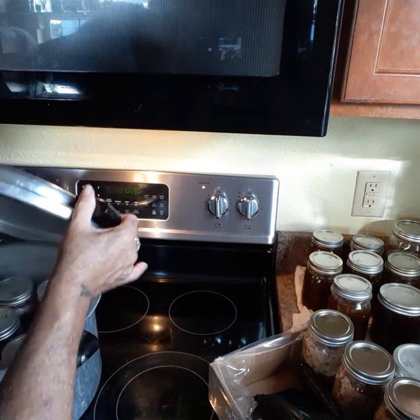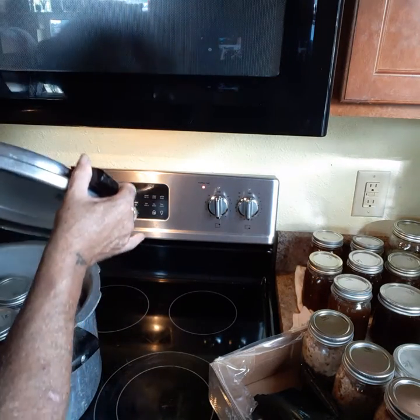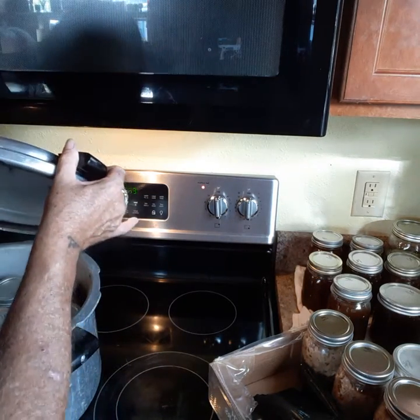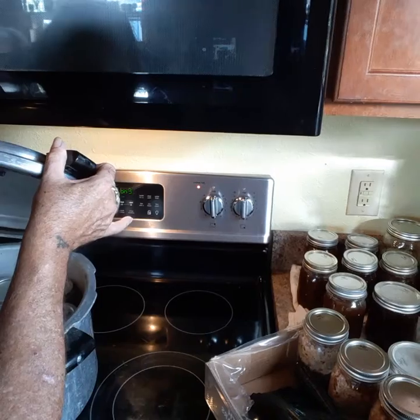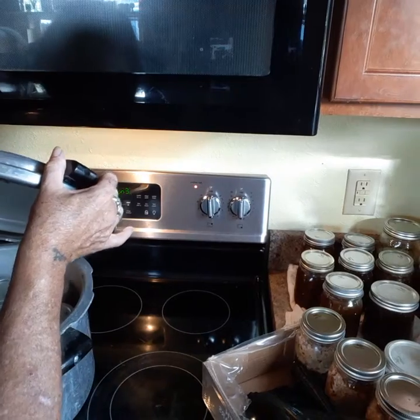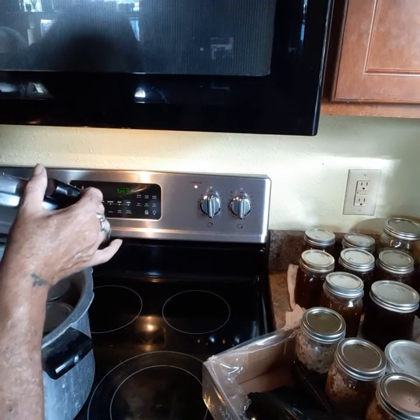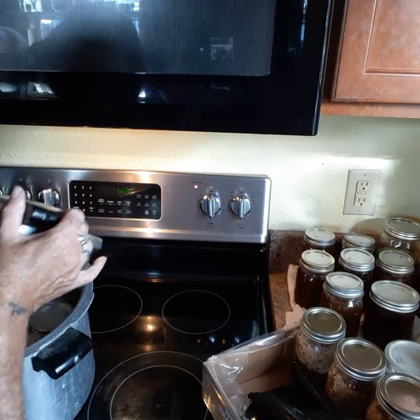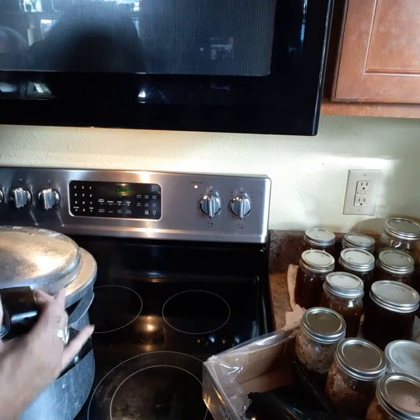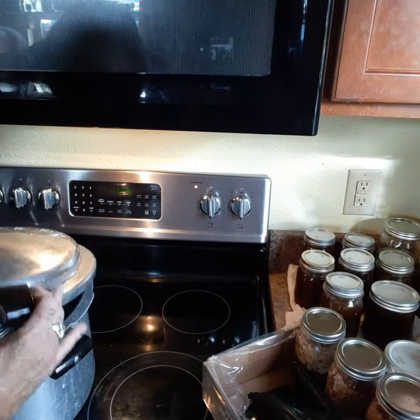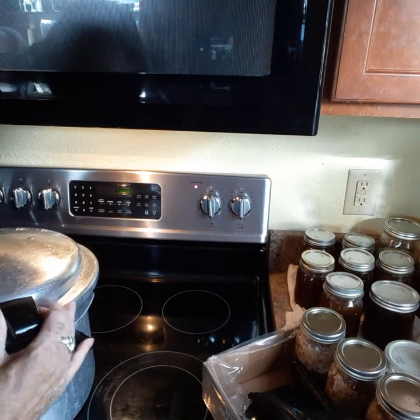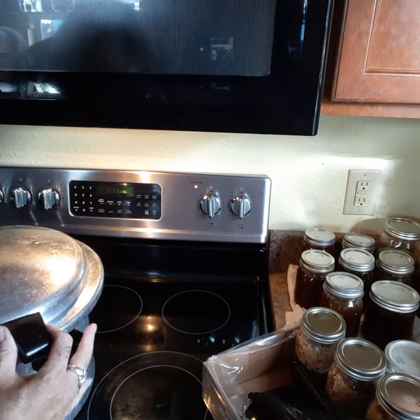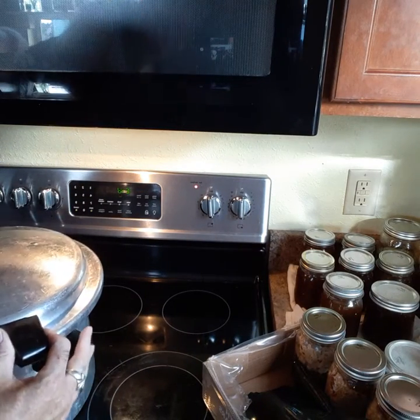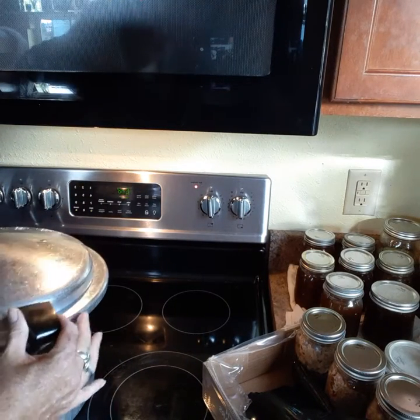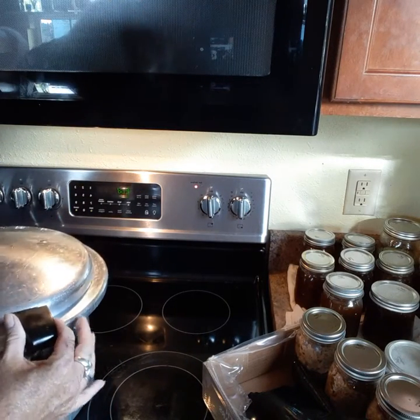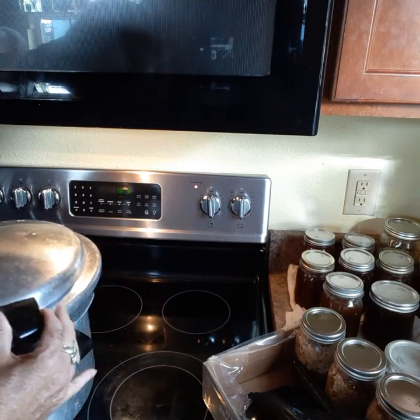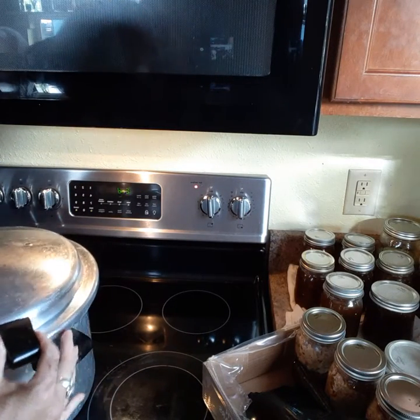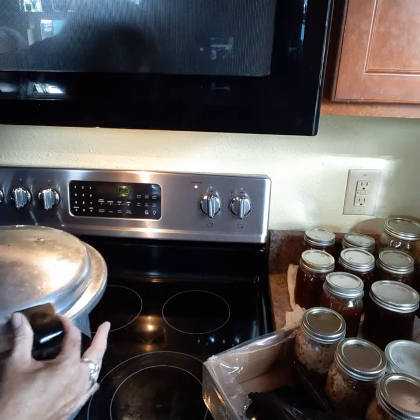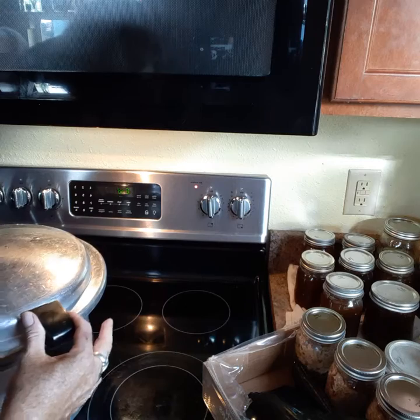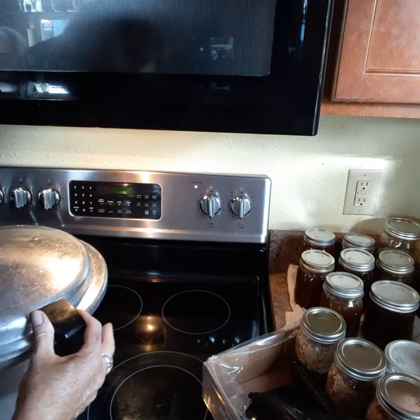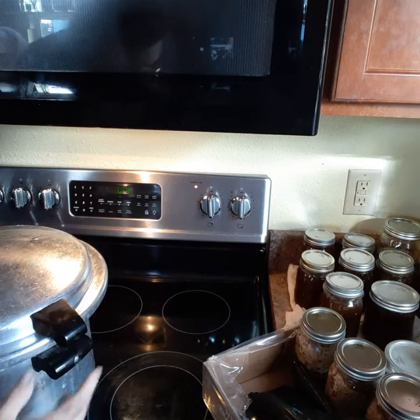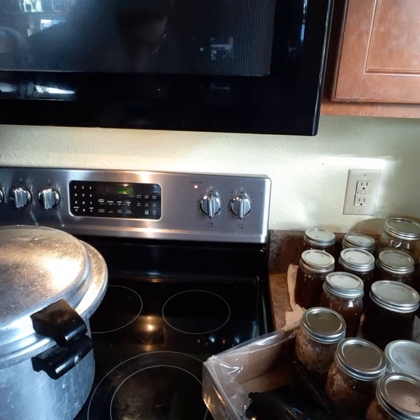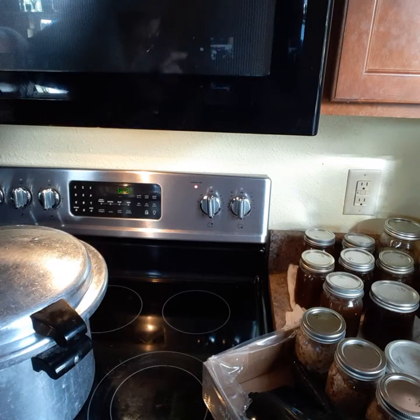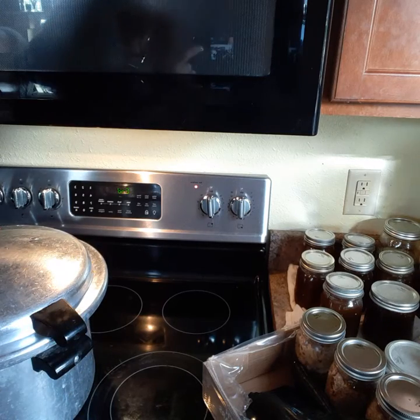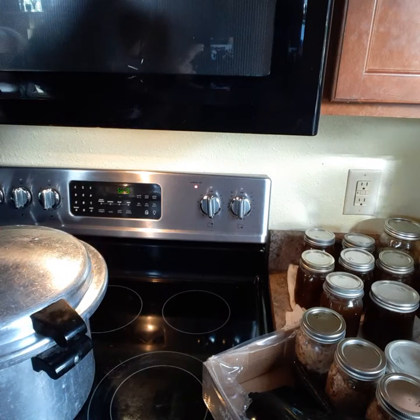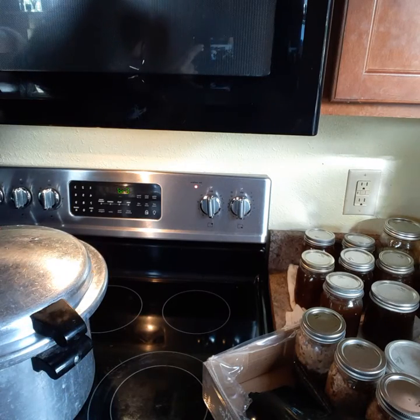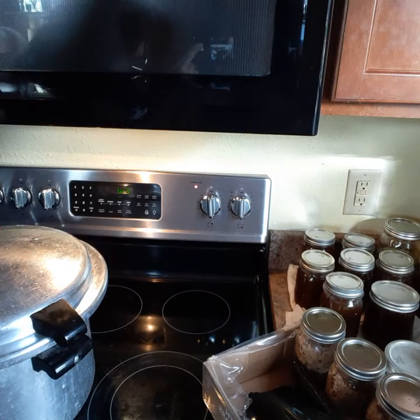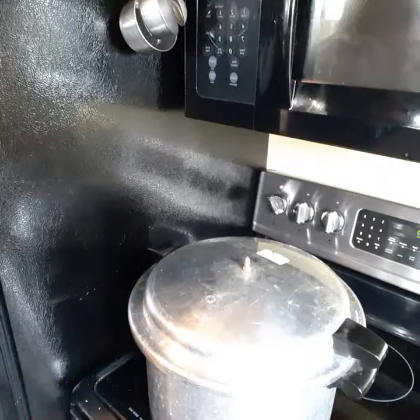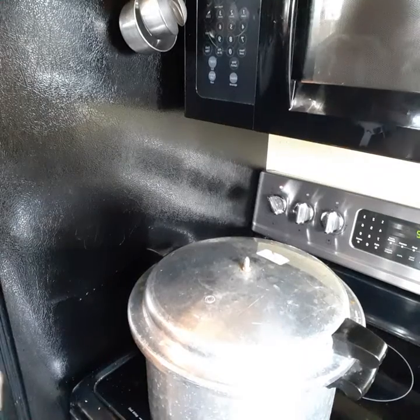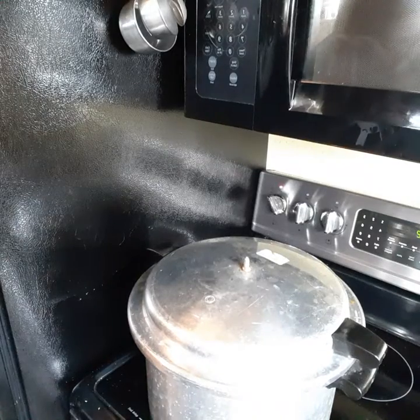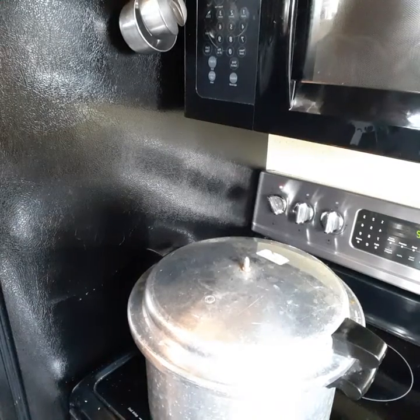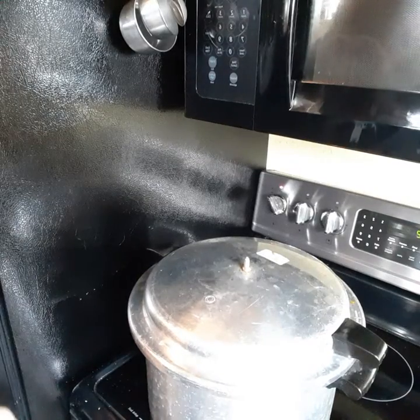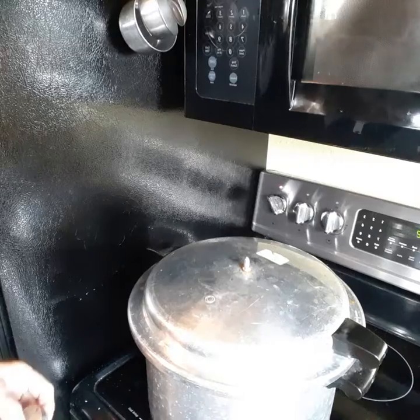Okay, here's one — there's one. Take it back on first. Okay, I'm back — I got the lid on.